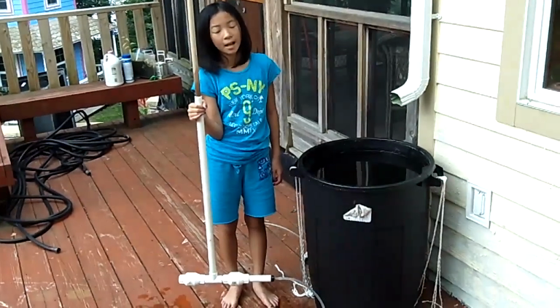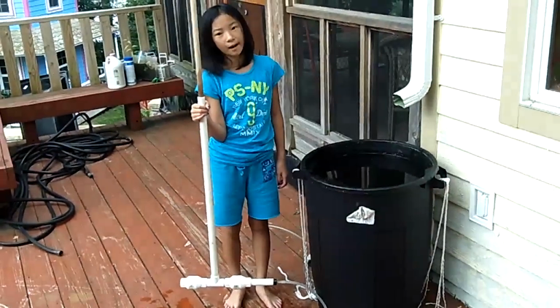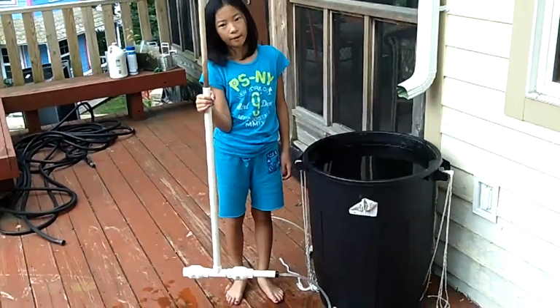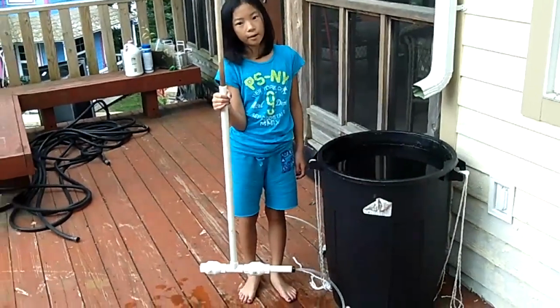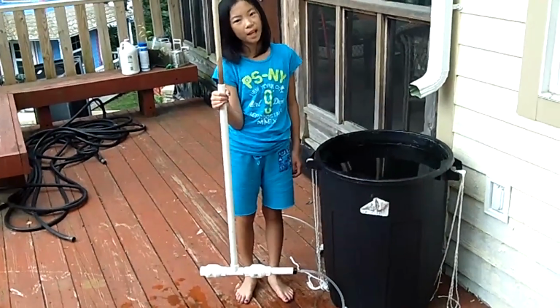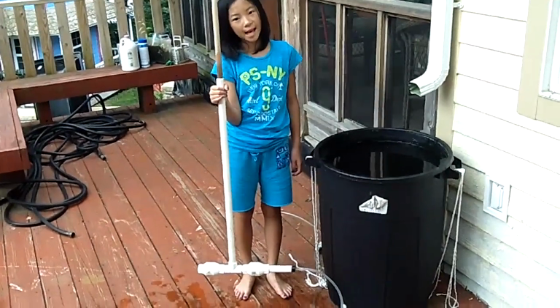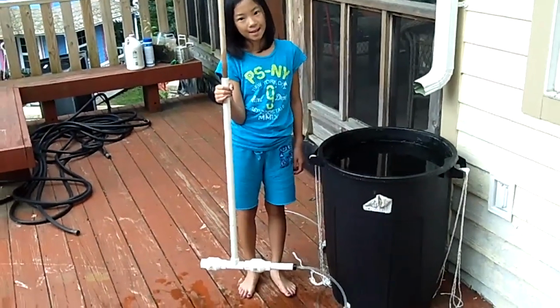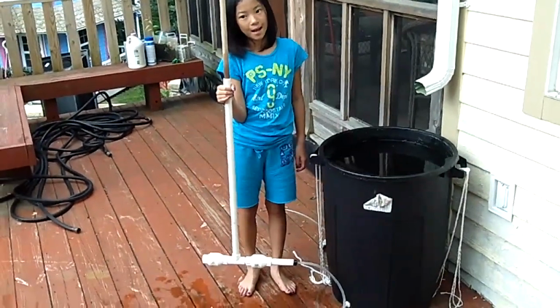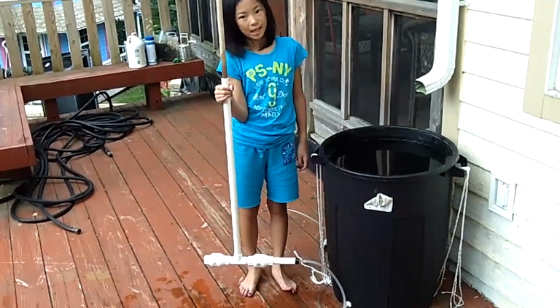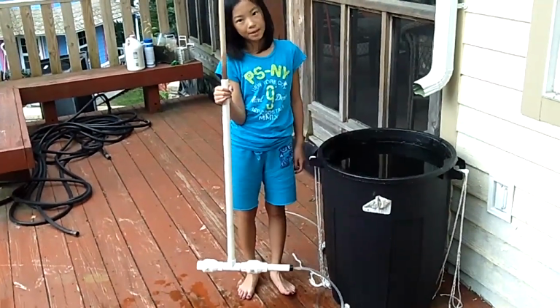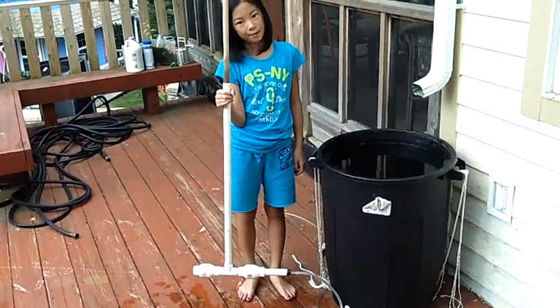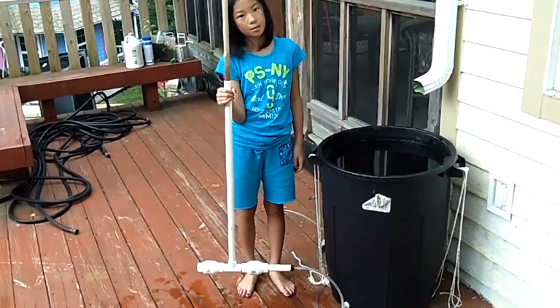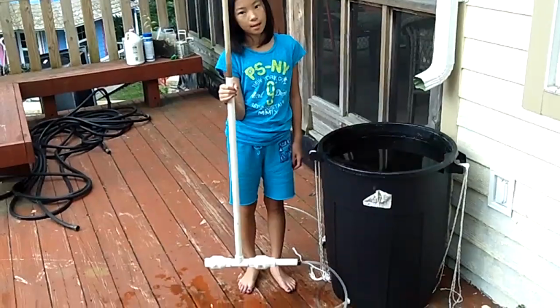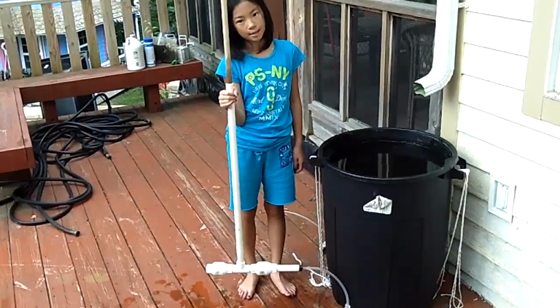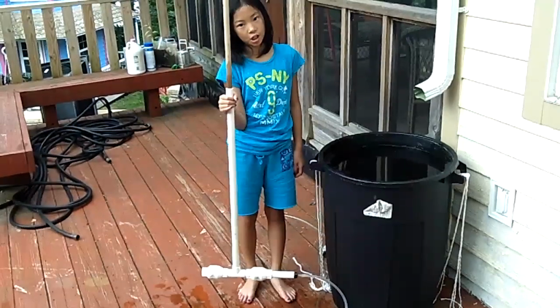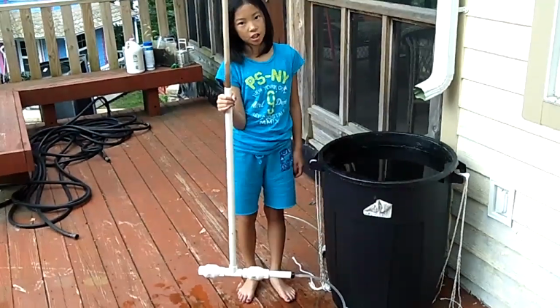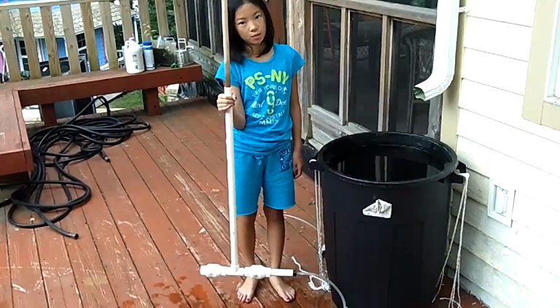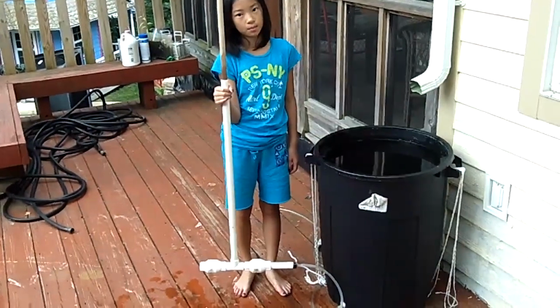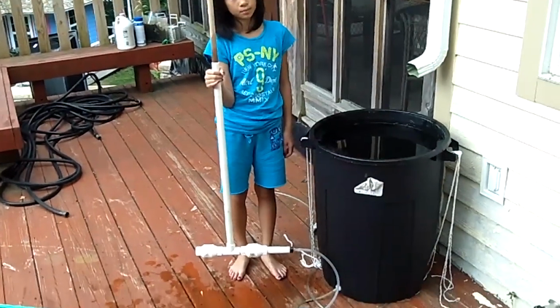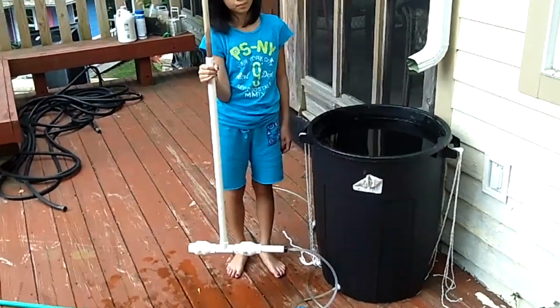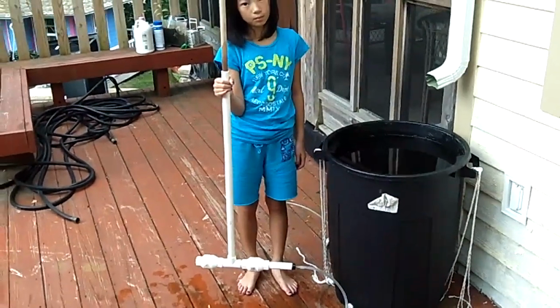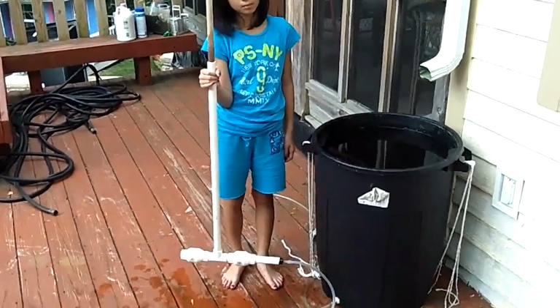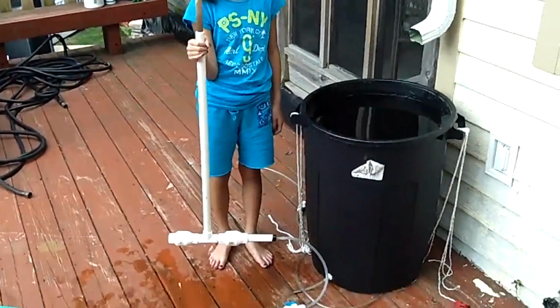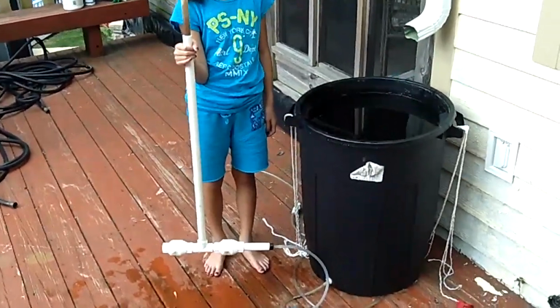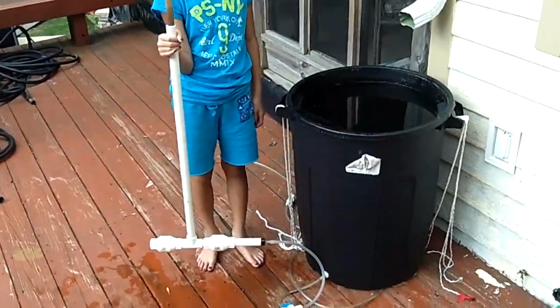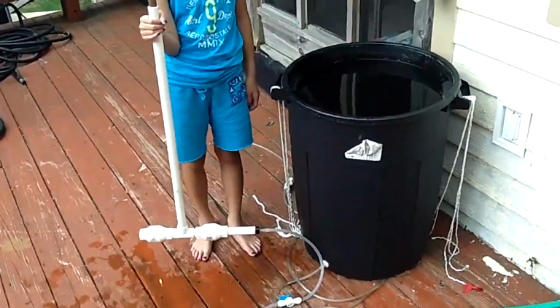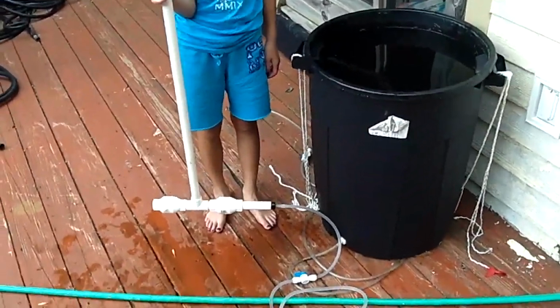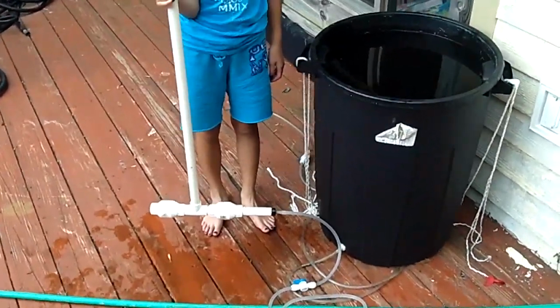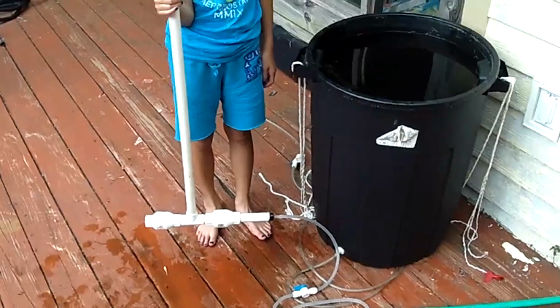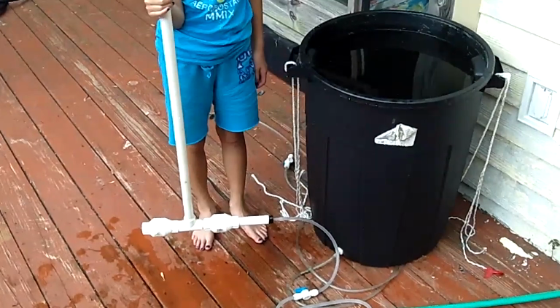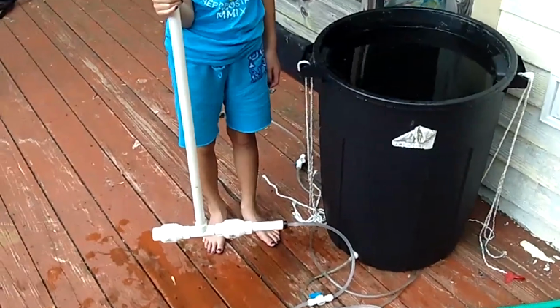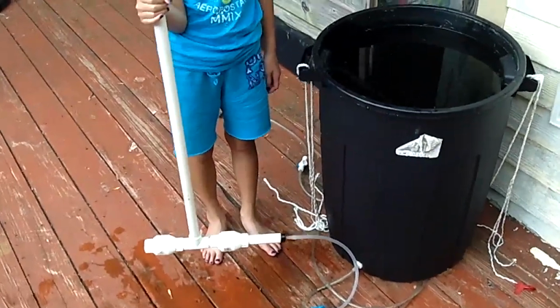Hello. We are NASA, the Neighborhood After School Science Association. And for the Build a Big contest, we decided to build a large solar water heater.